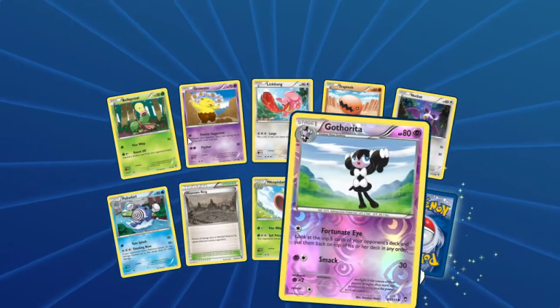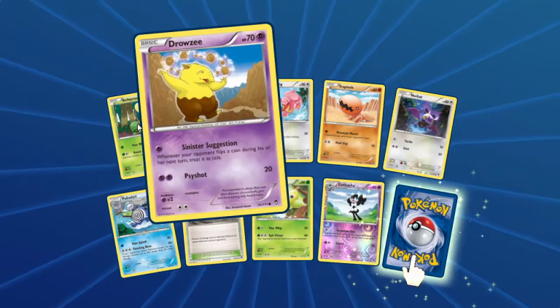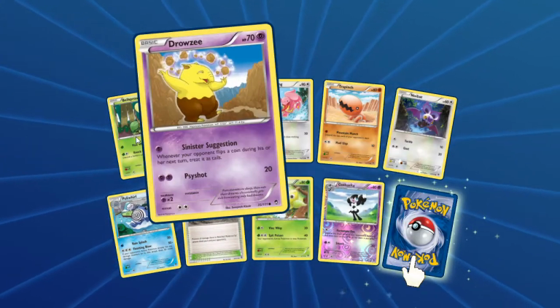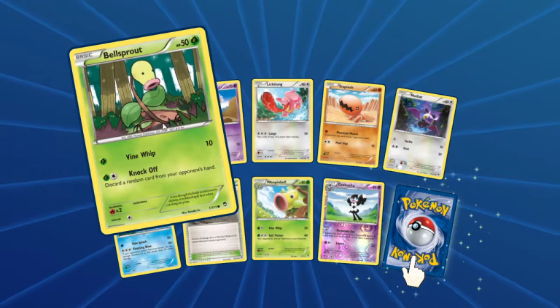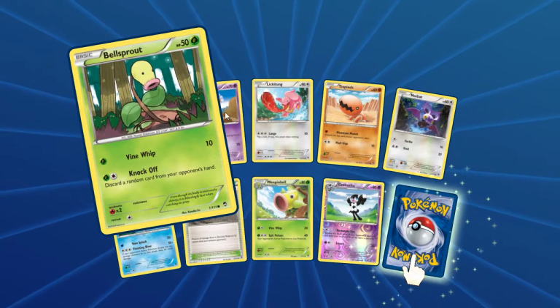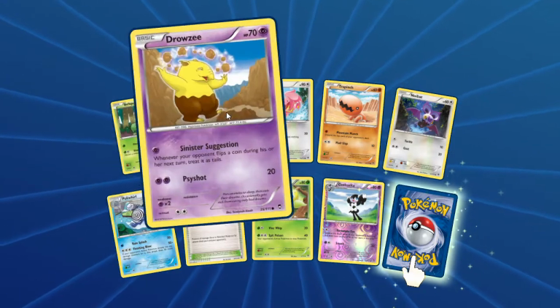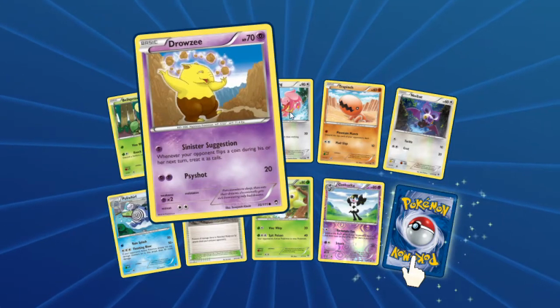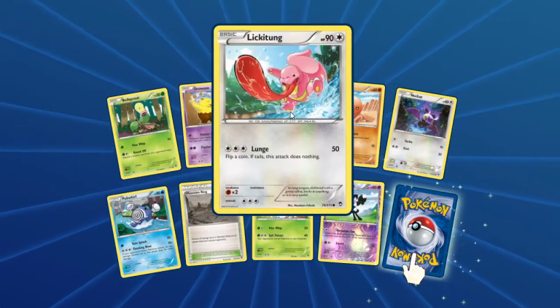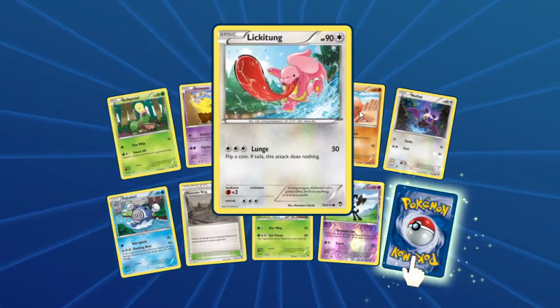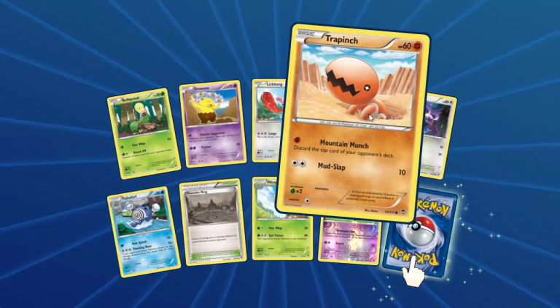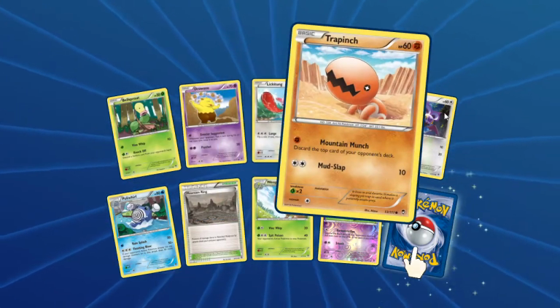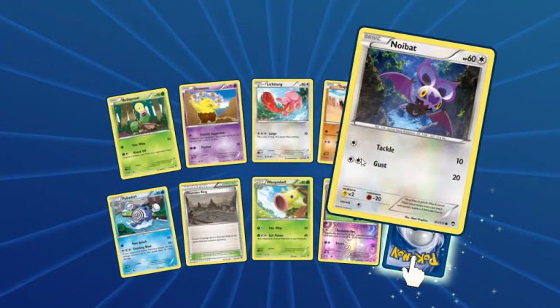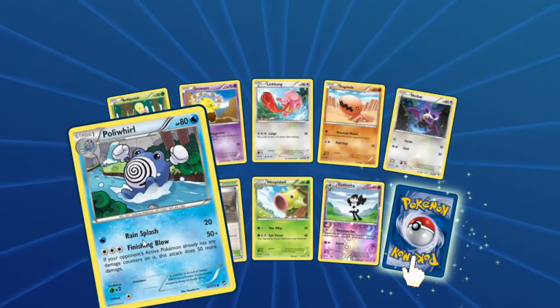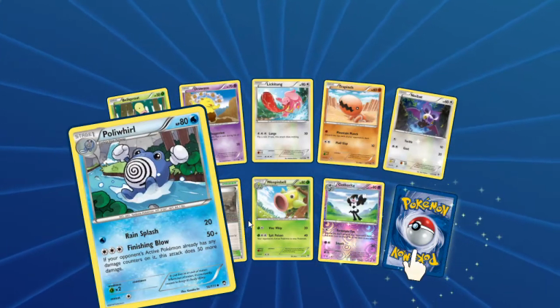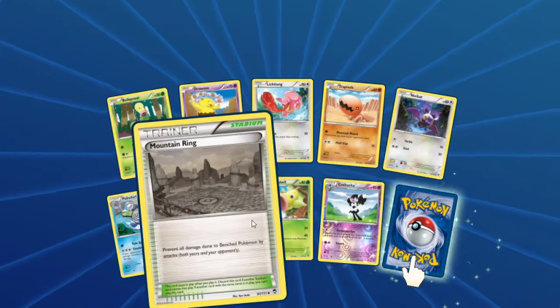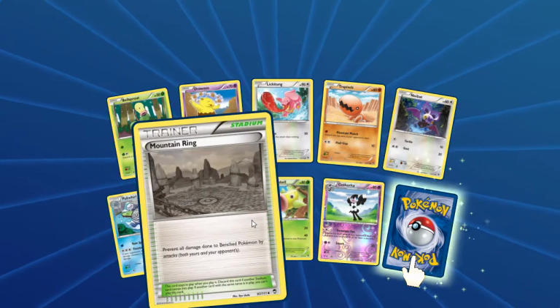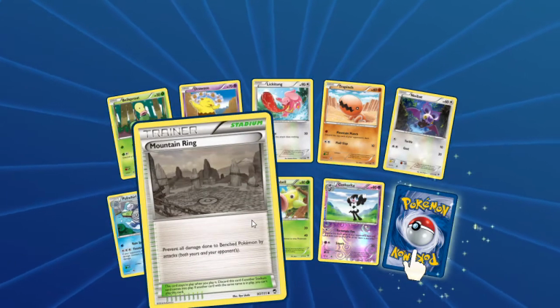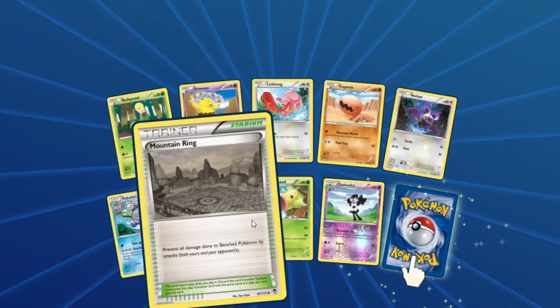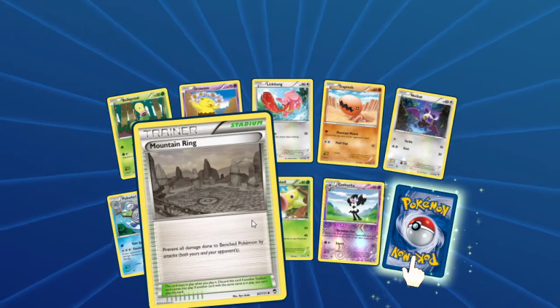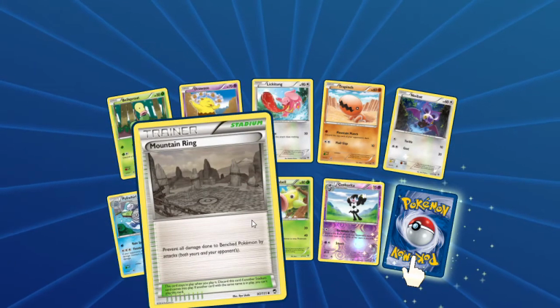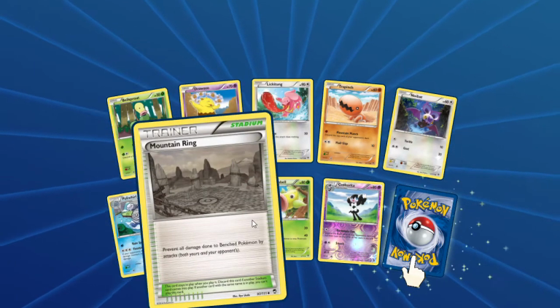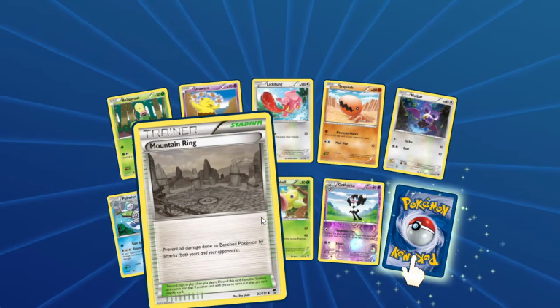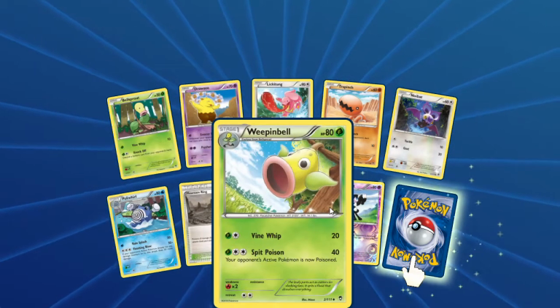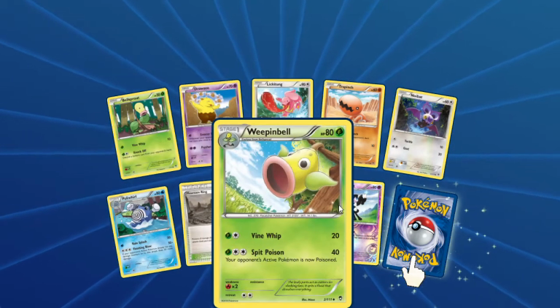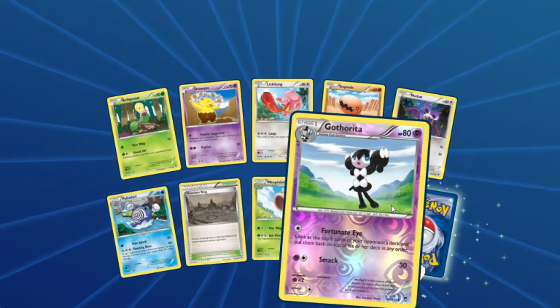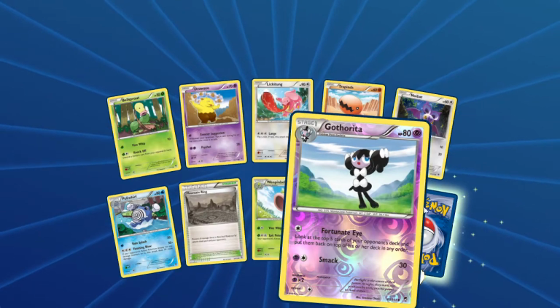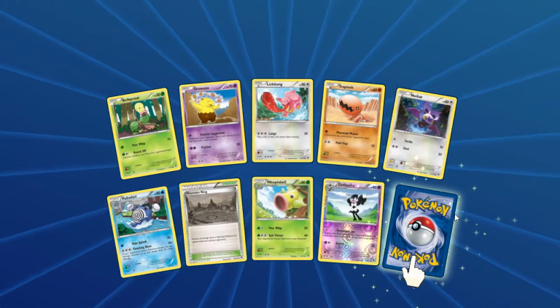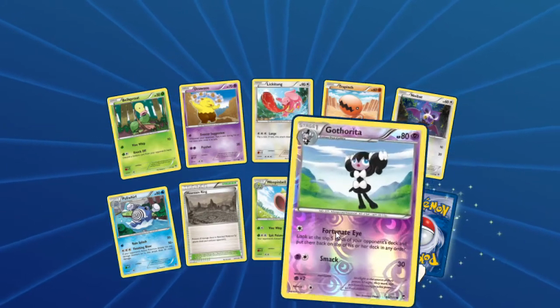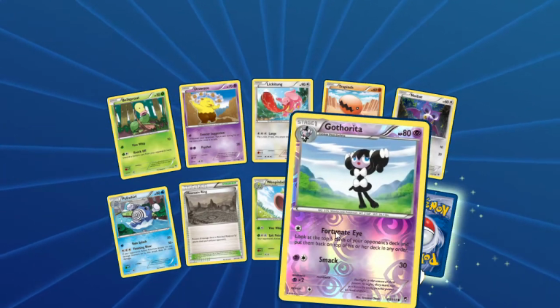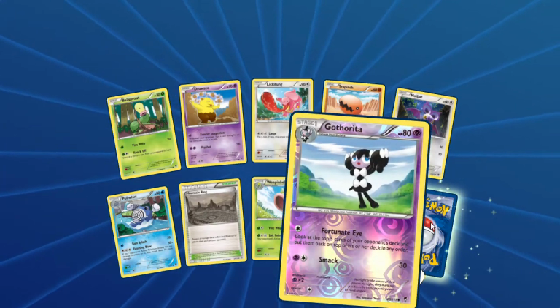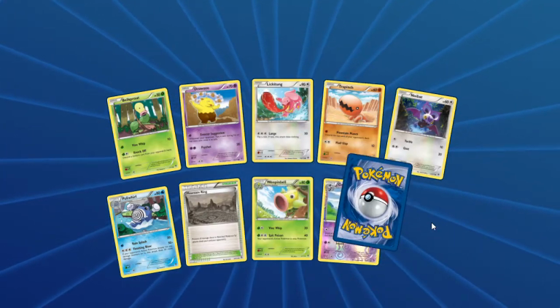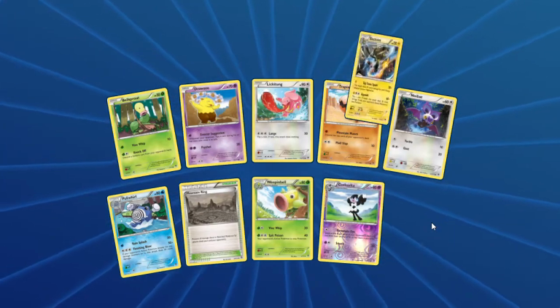We have the volume muted there. Drouth Glickatine, Trap Engine, Hollywhirl with that swirl, Mountain, Ring, we have Weep and Val, Gothita with the Fortunate, and Argrar.